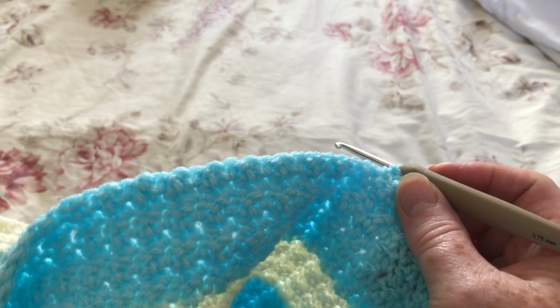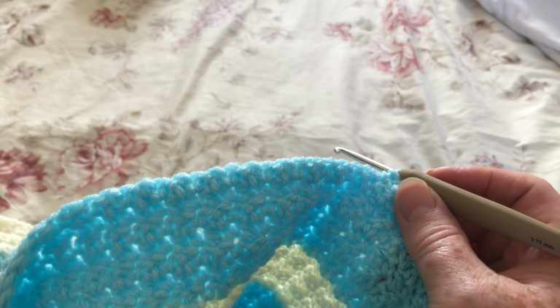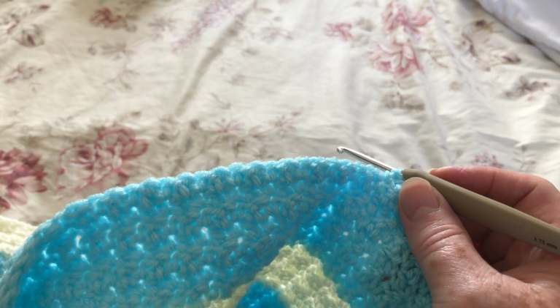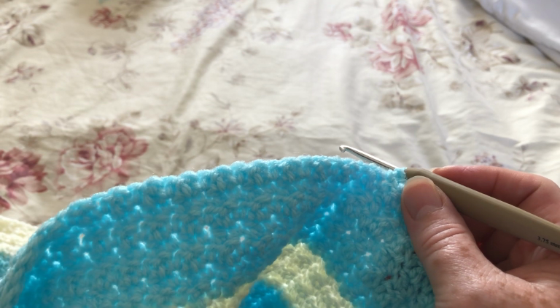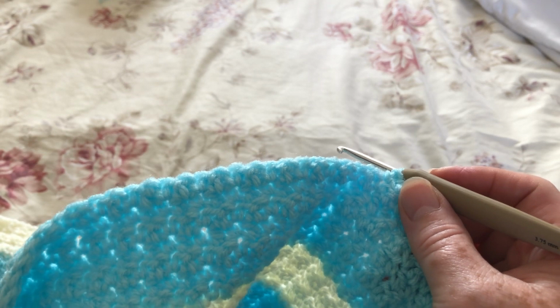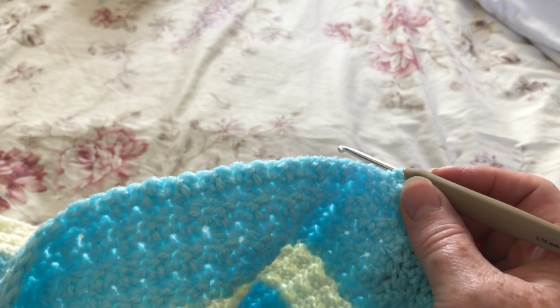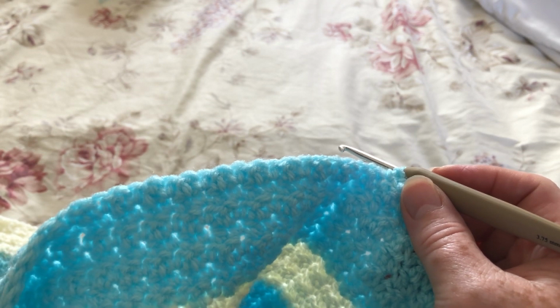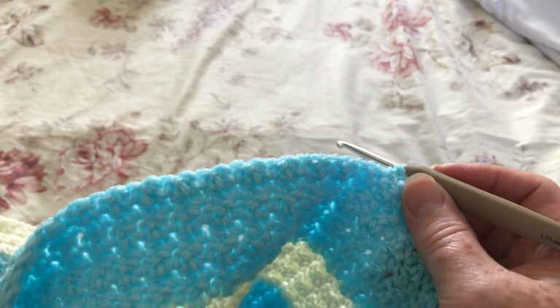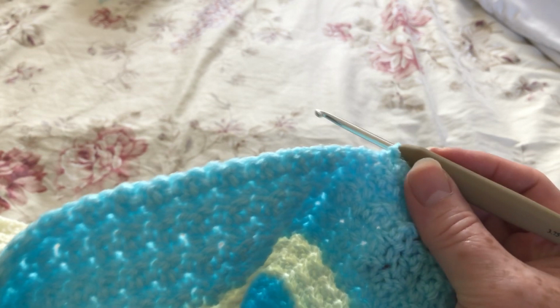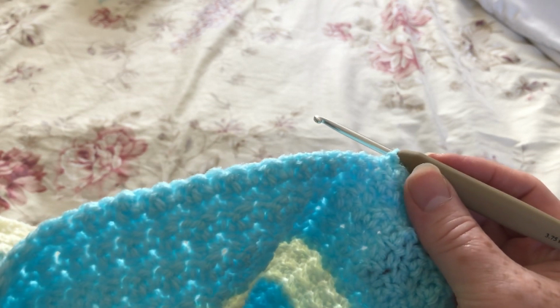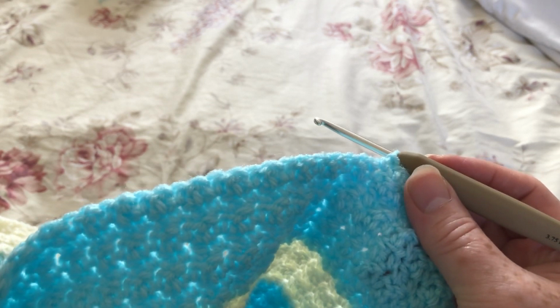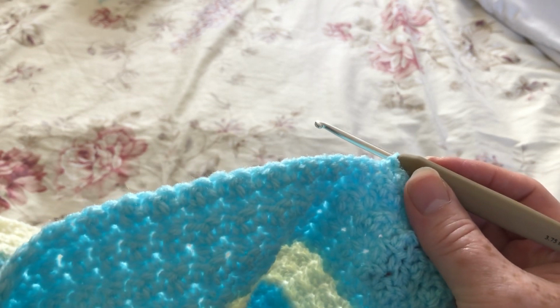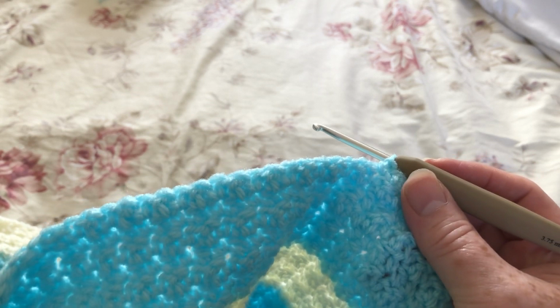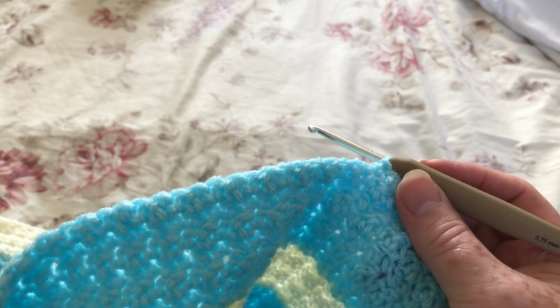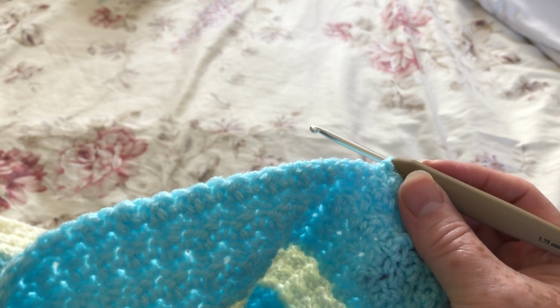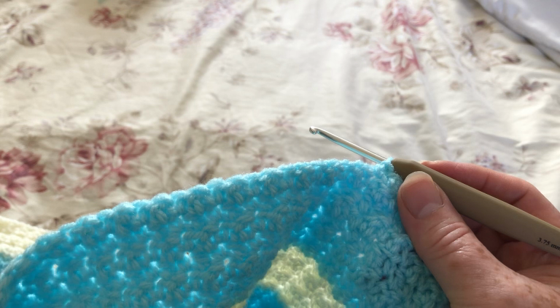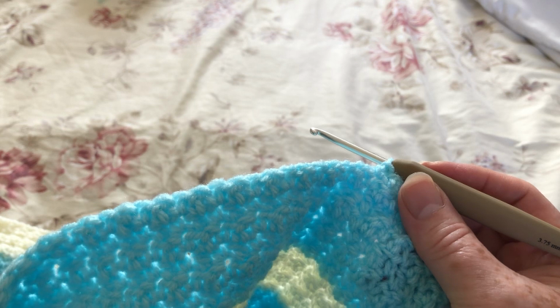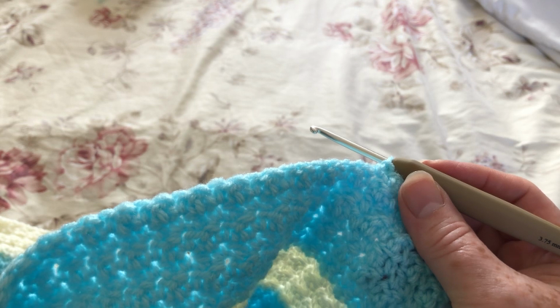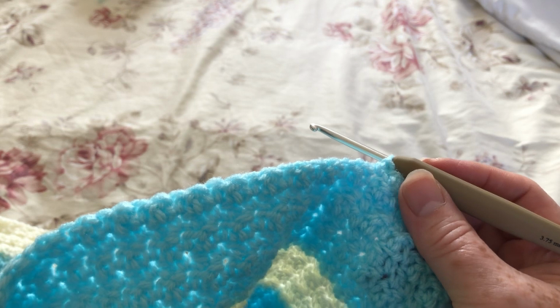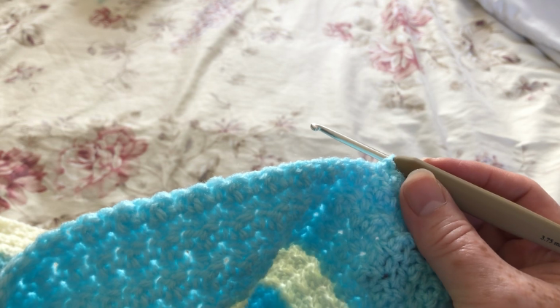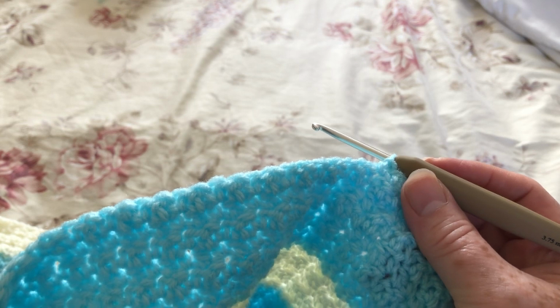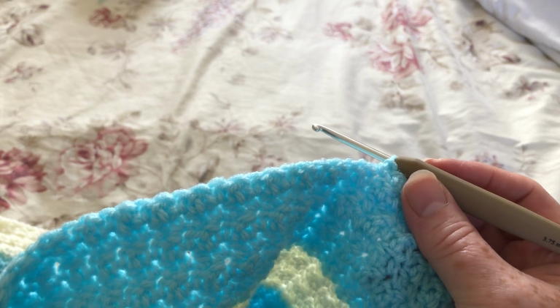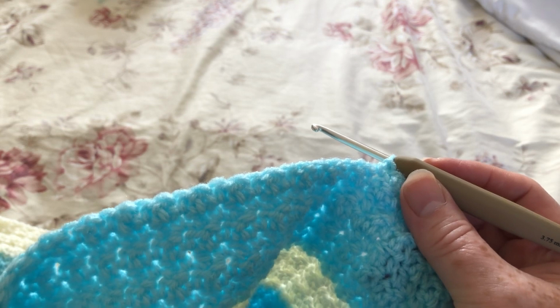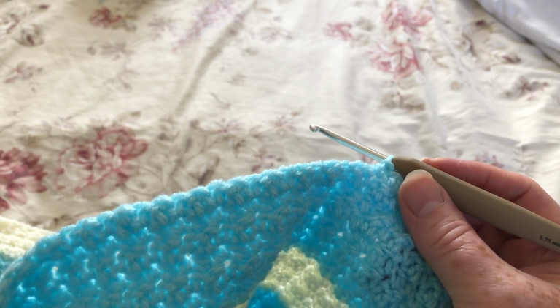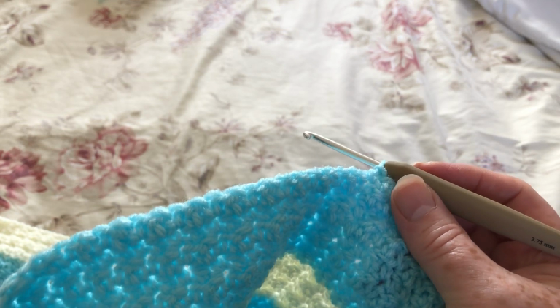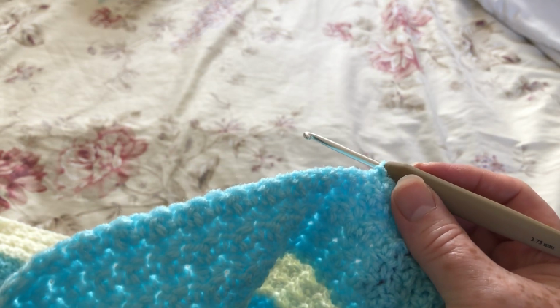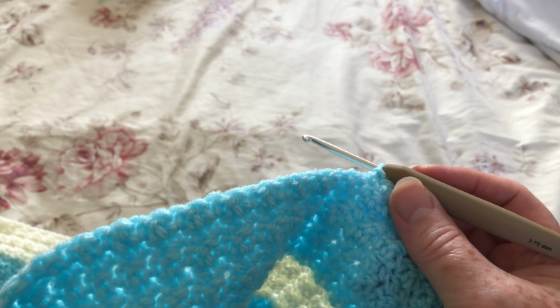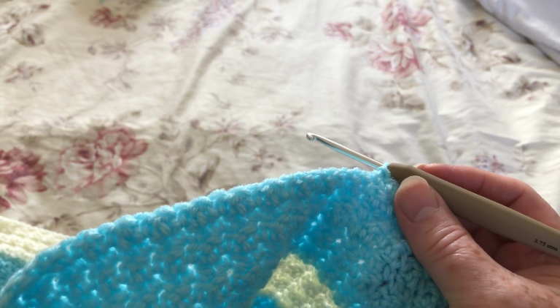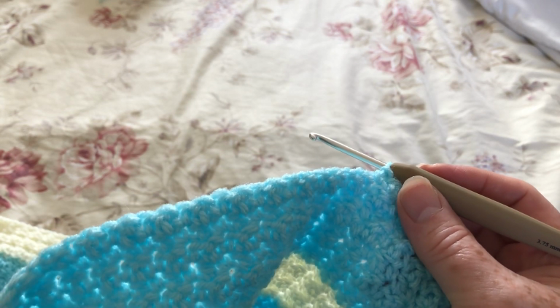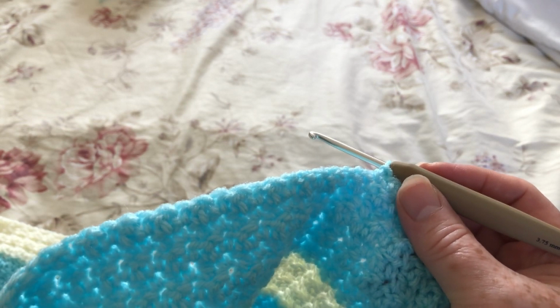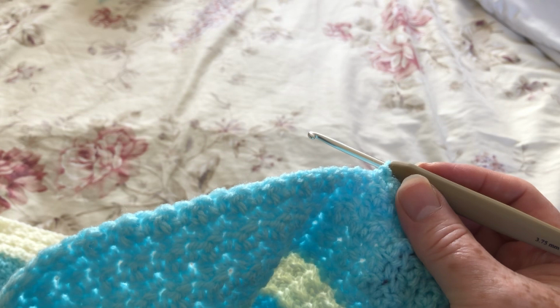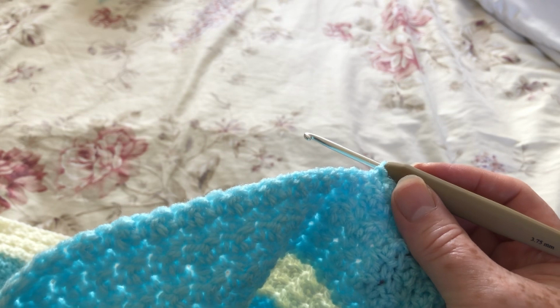I've also seen an awful lot of posts where people are saying that they can no longer crochet because they have repetitive strain injury, whether it's in the shoulder or the elbow.